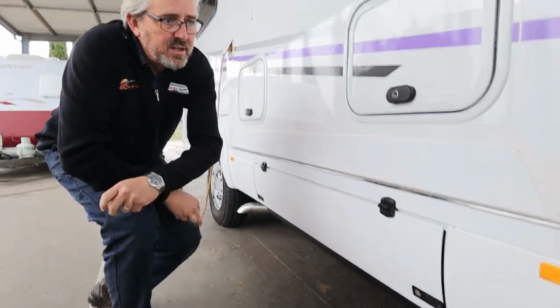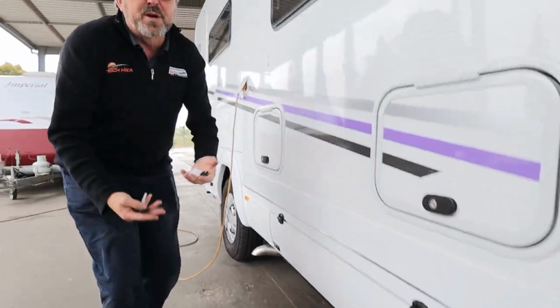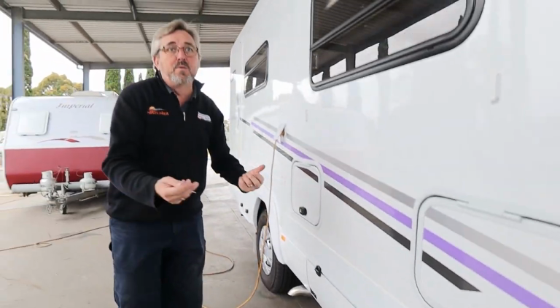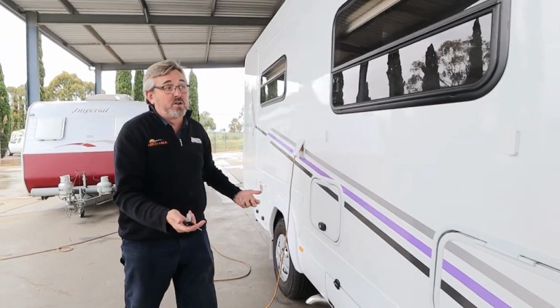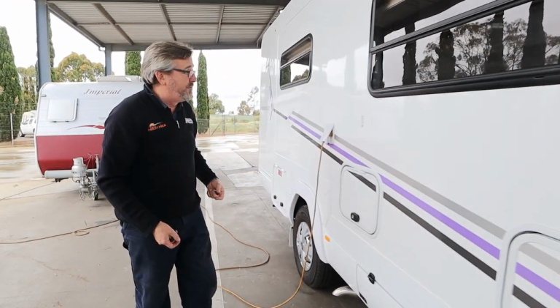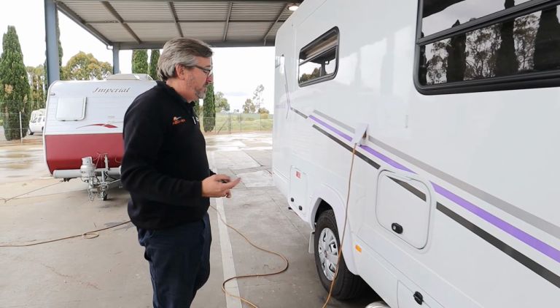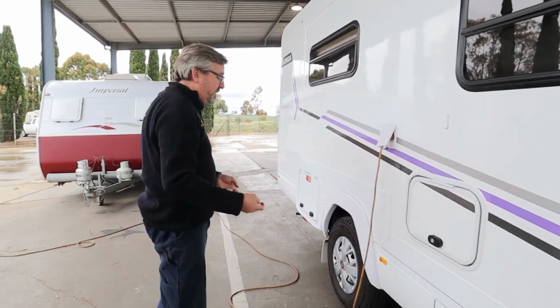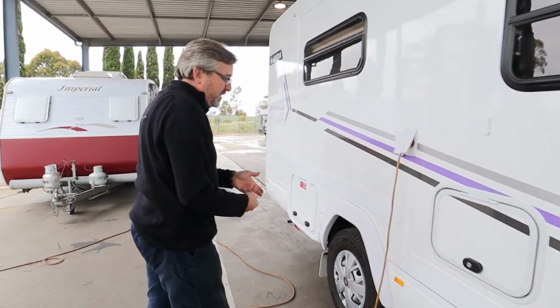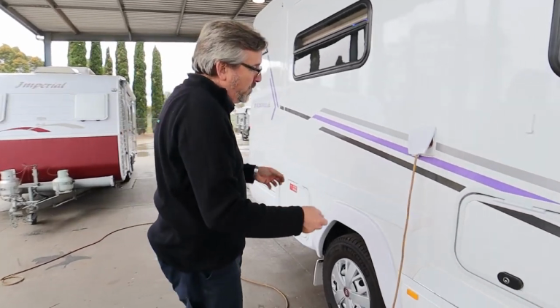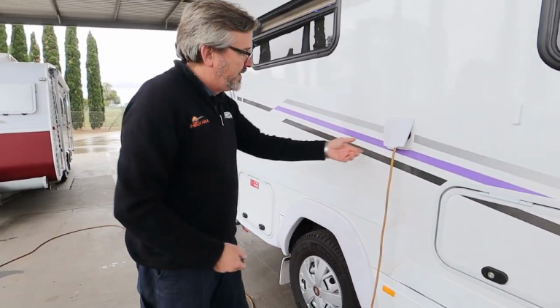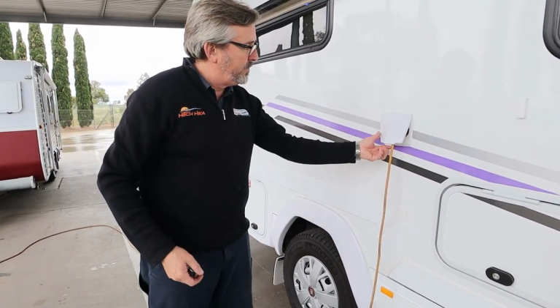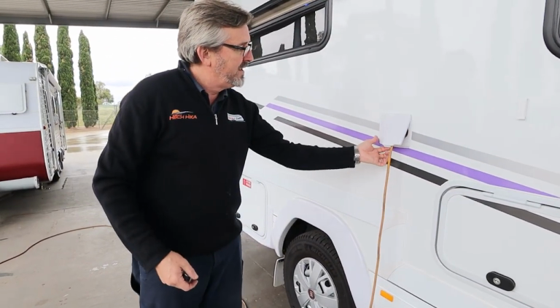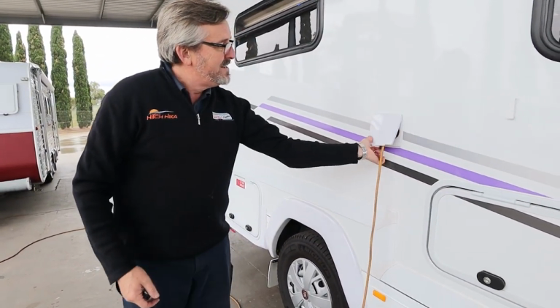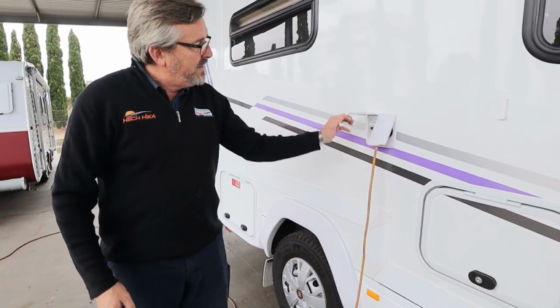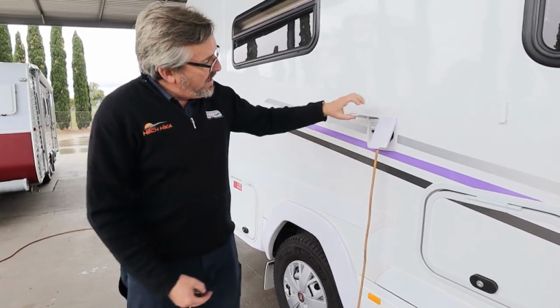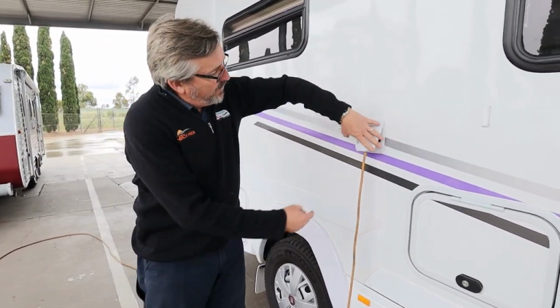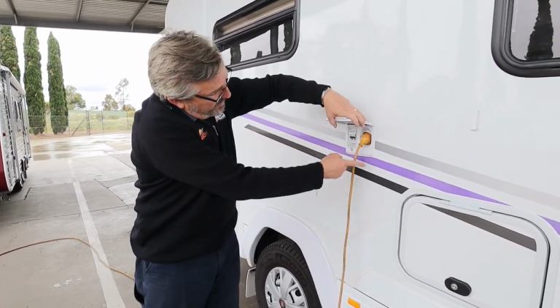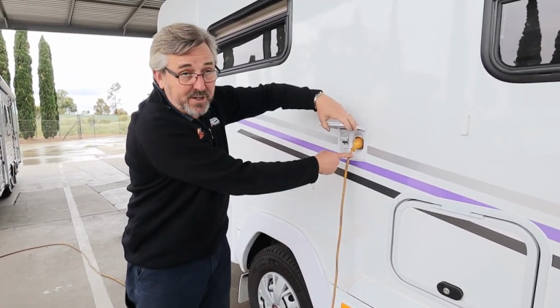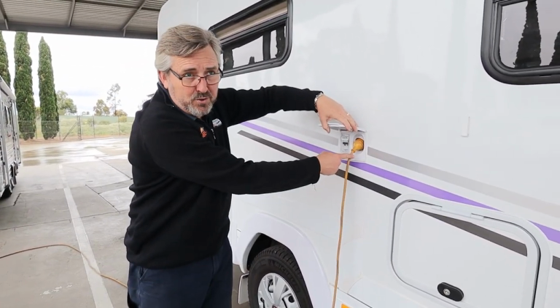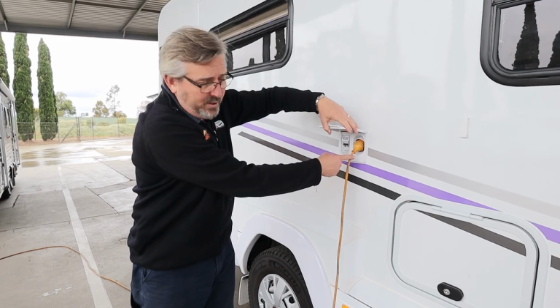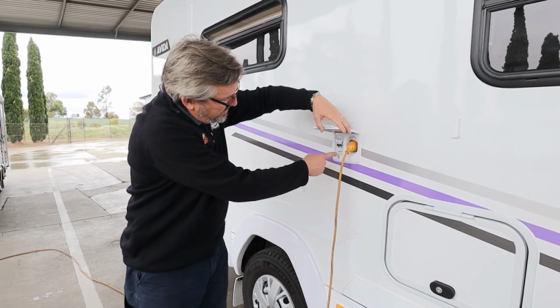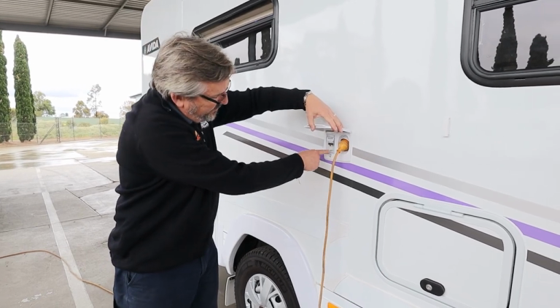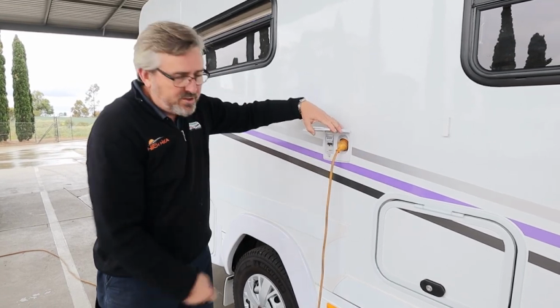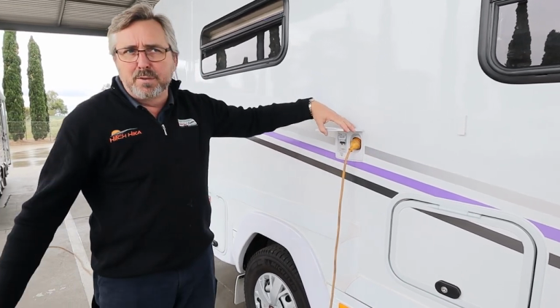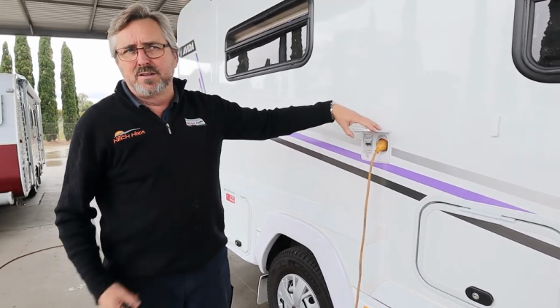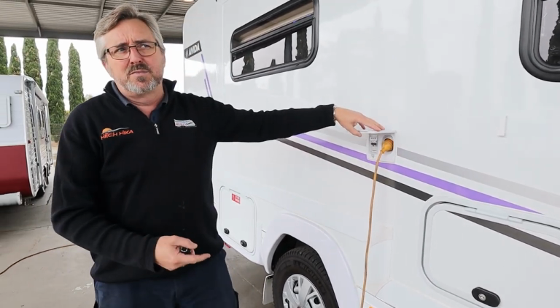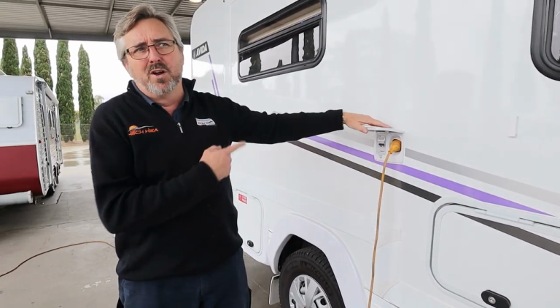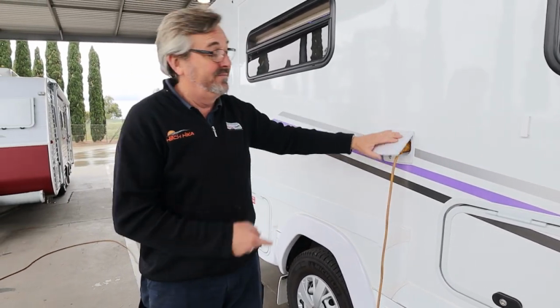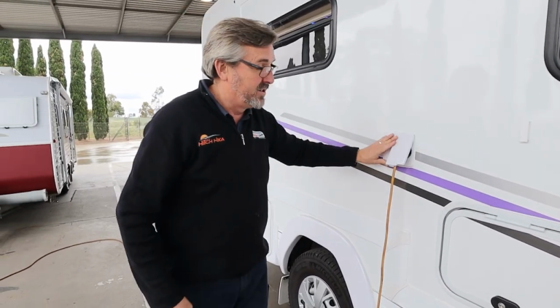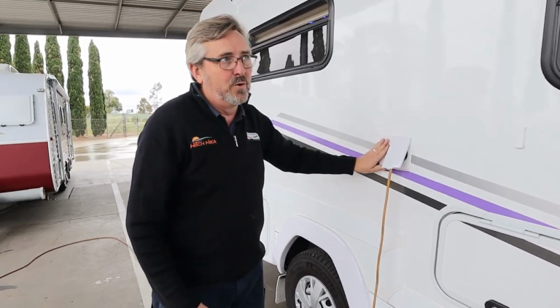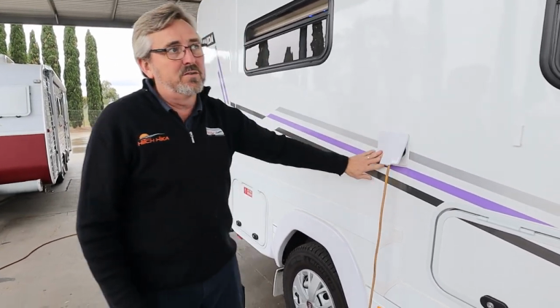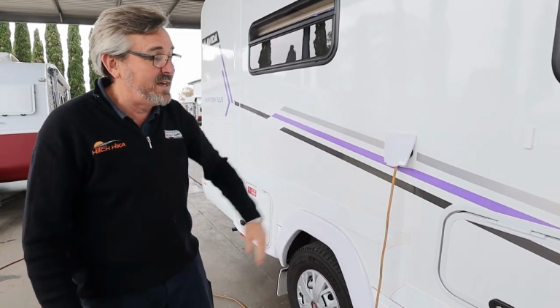As we go around we're just locking stuff up. If your mate needs to see it open we'll open it up. Up here we've got your 15-amp cord where it plugs in and your circuit breaker, so if something's not working on 240 volt, check that.